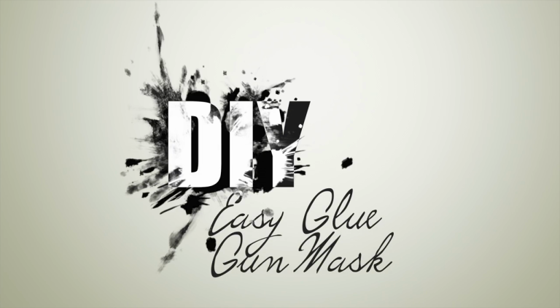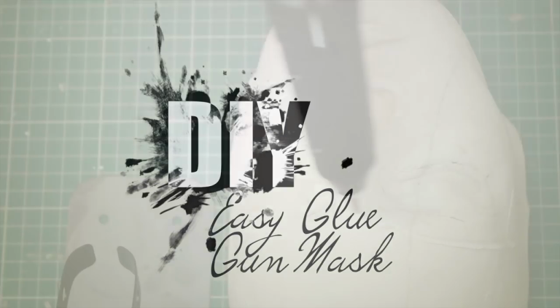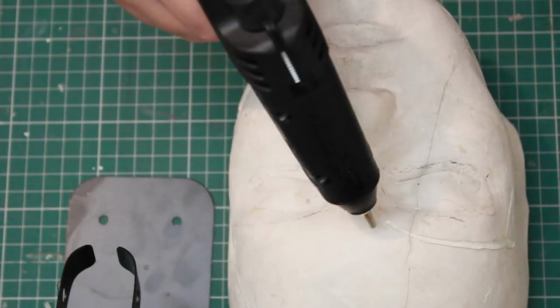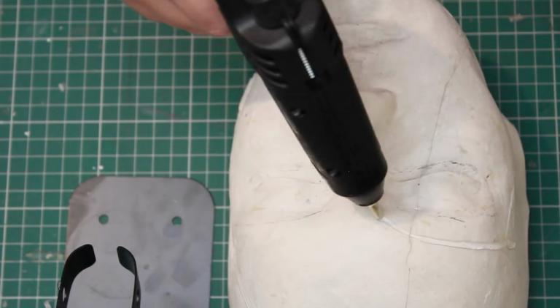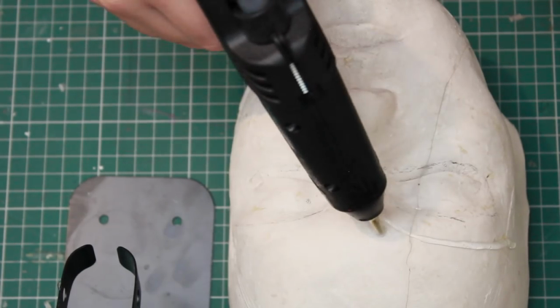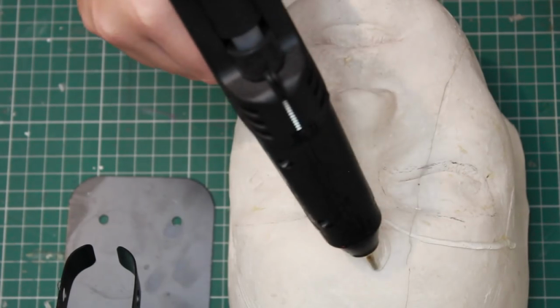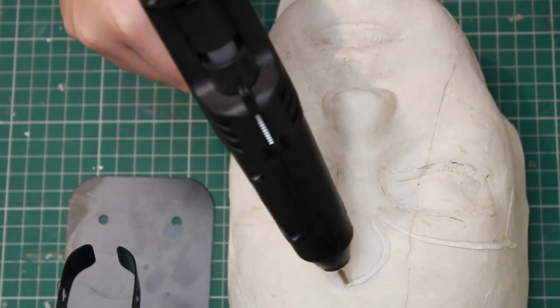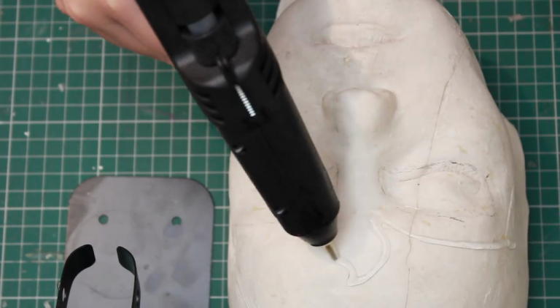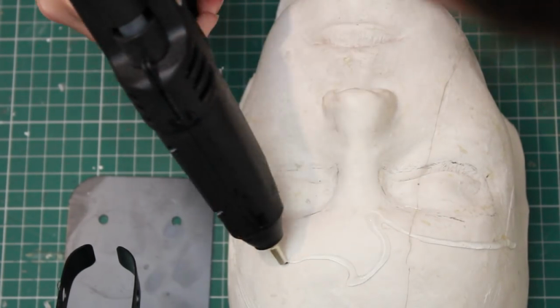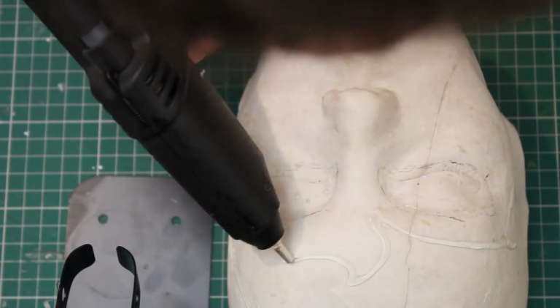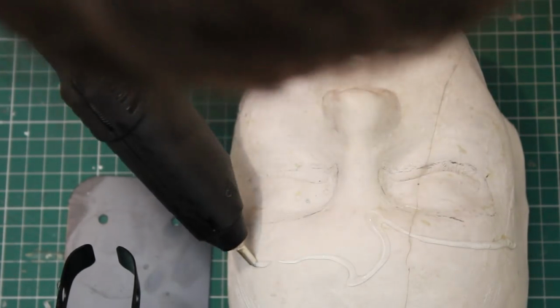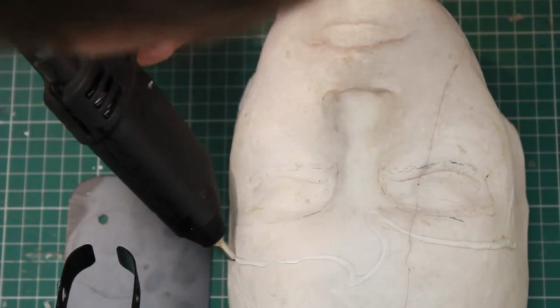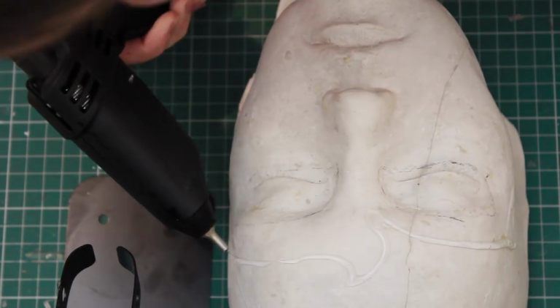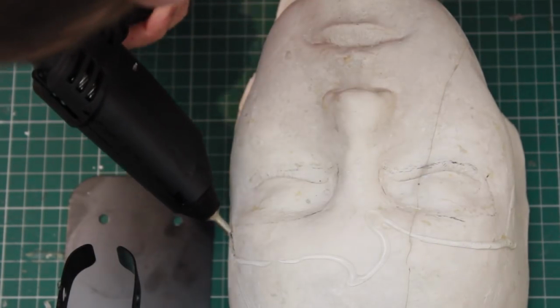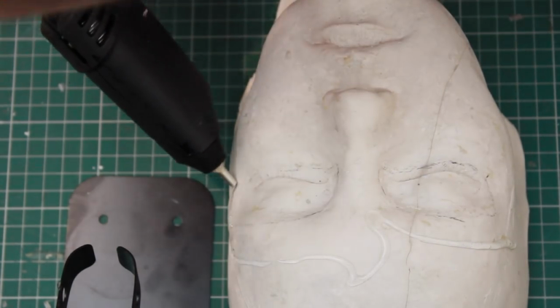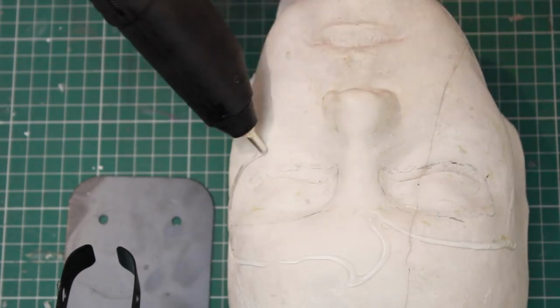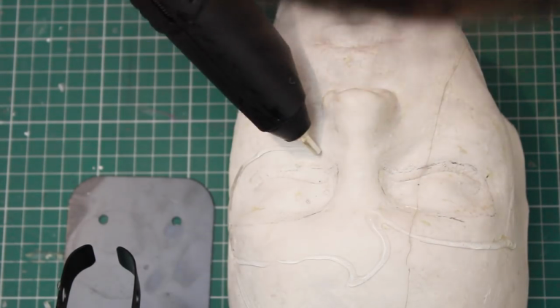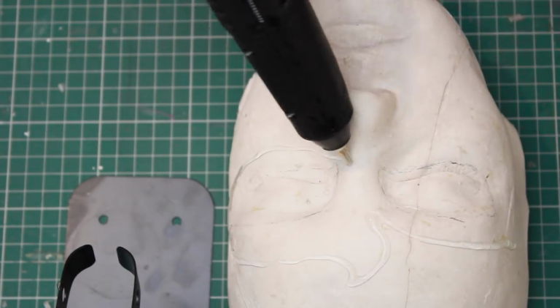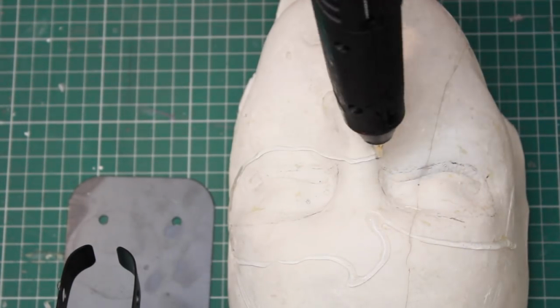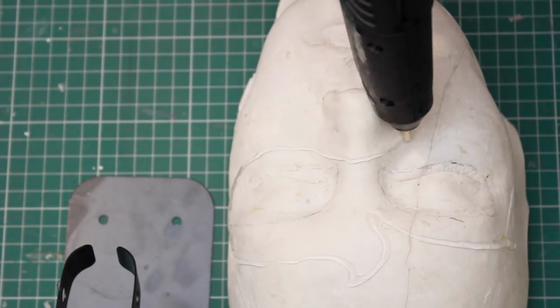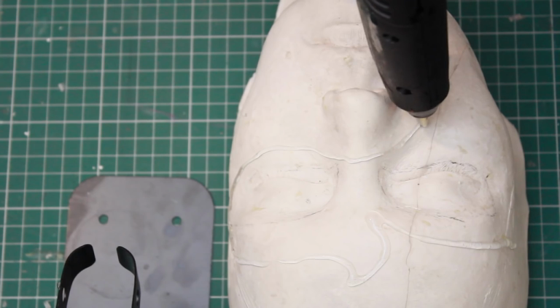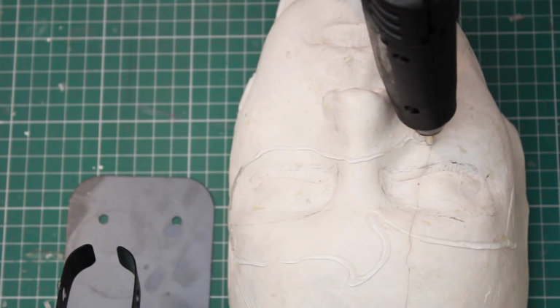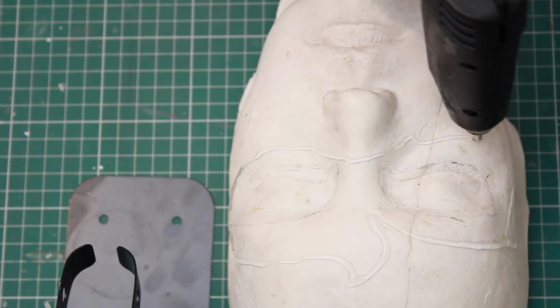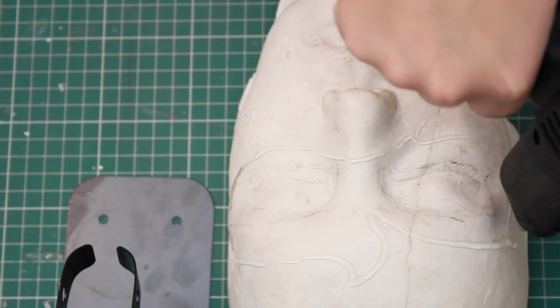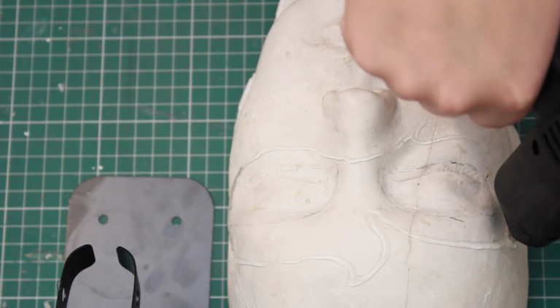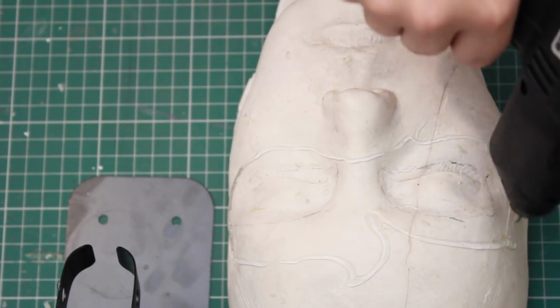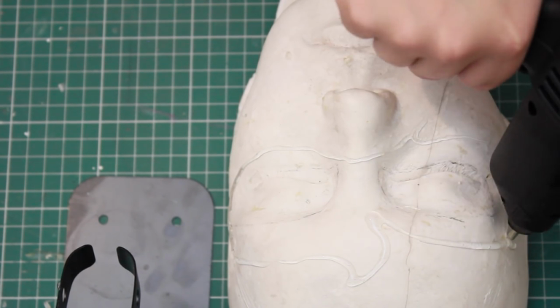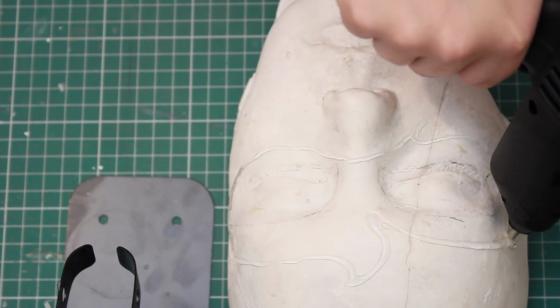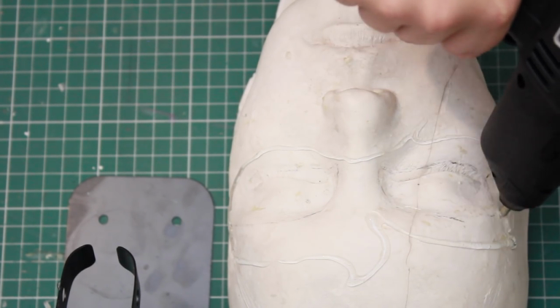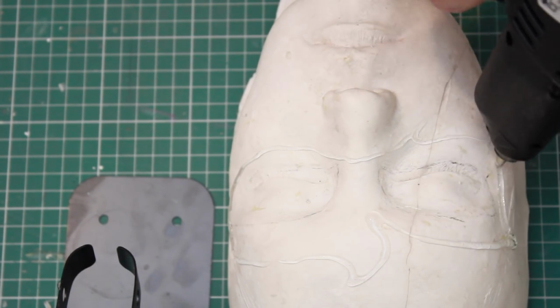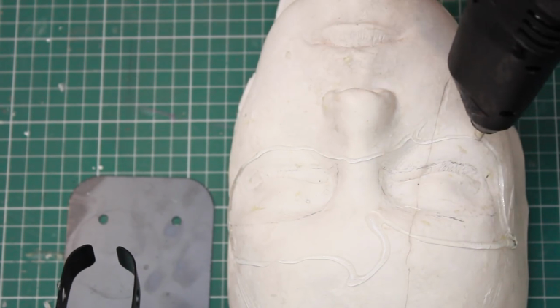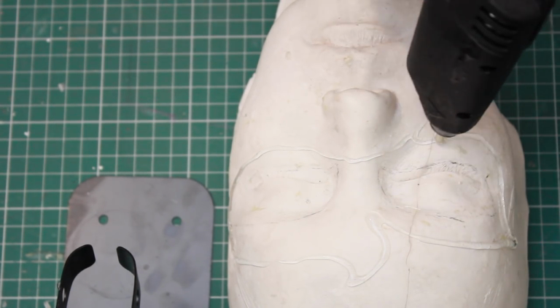One of the things I wanted to show you this week is just how much stuff you can make with only a glue gun. So what I thought I'd do is a little challenge where all I use is the glue gun and some spray paint.